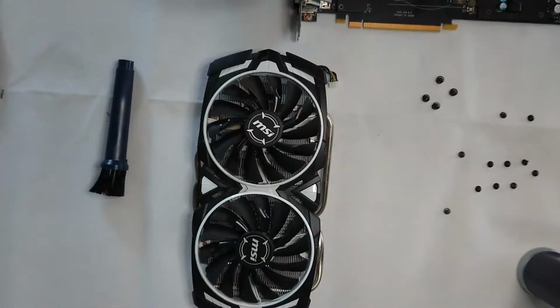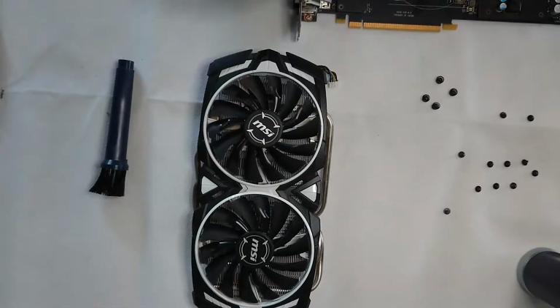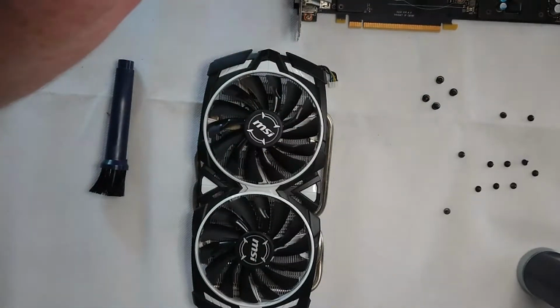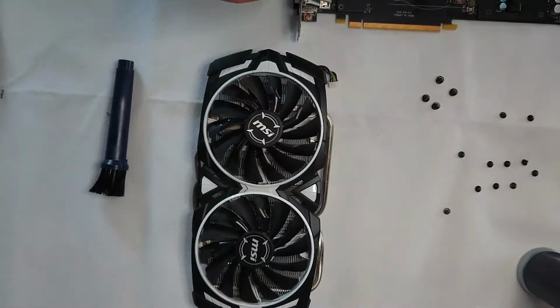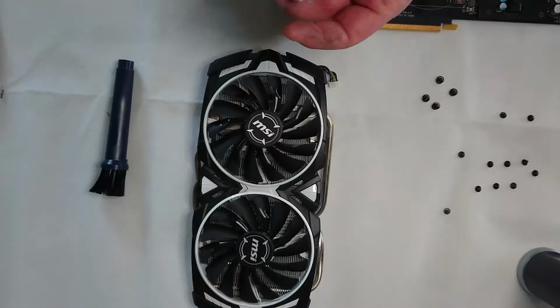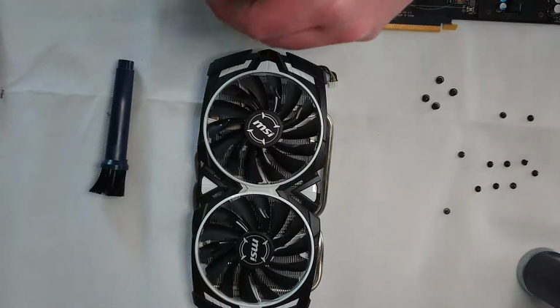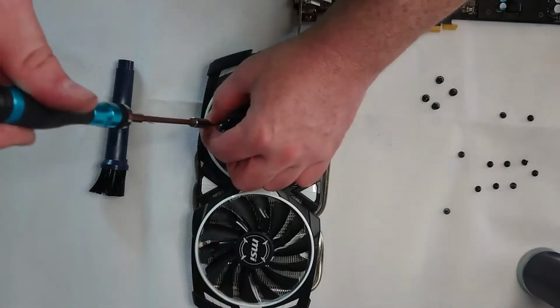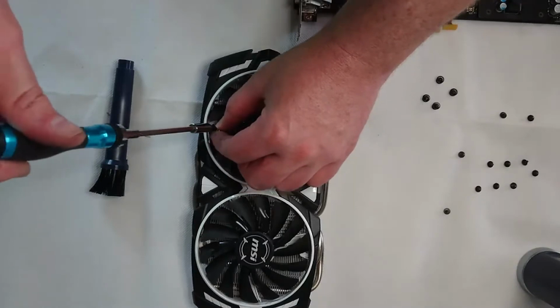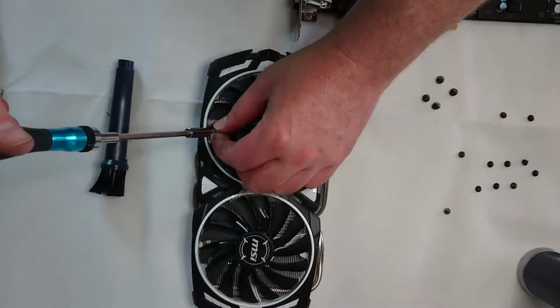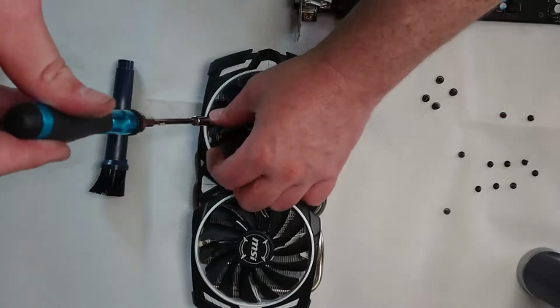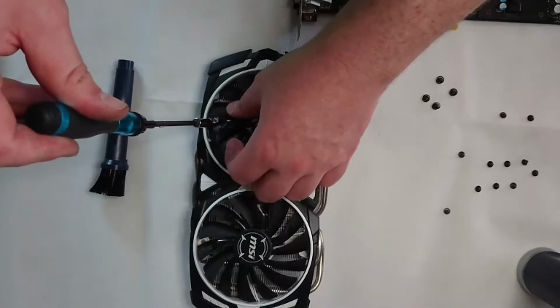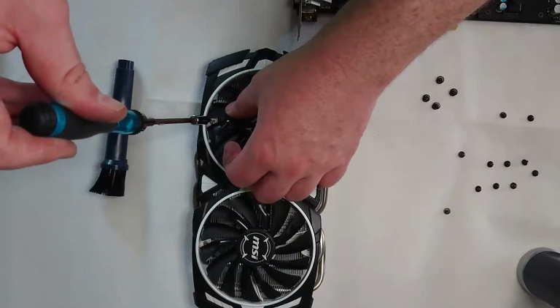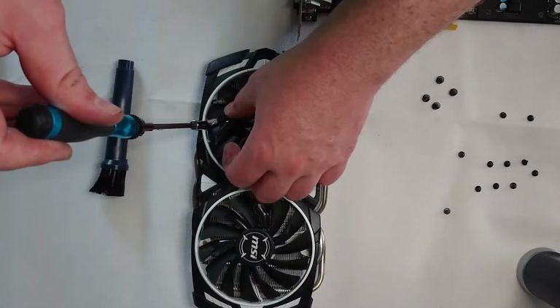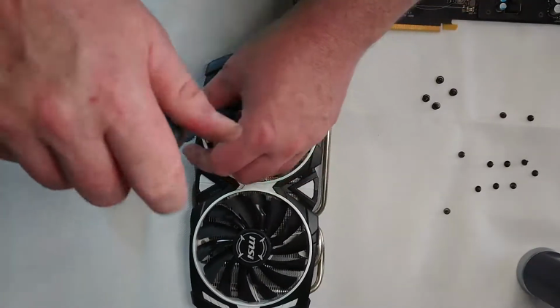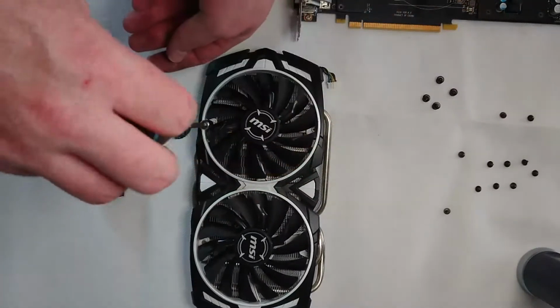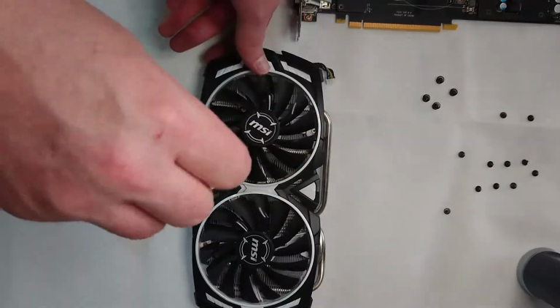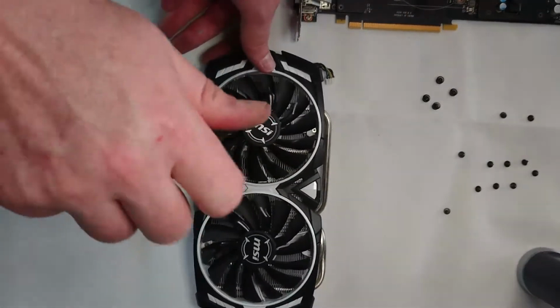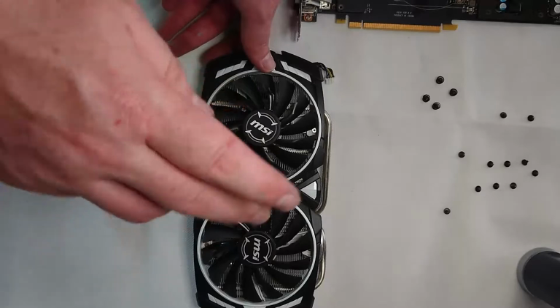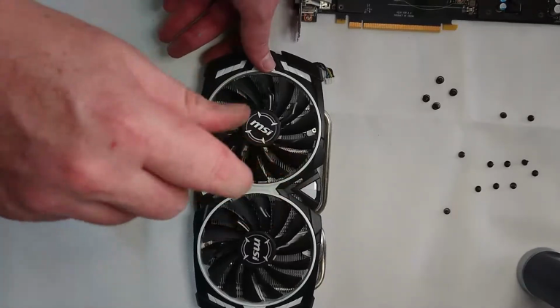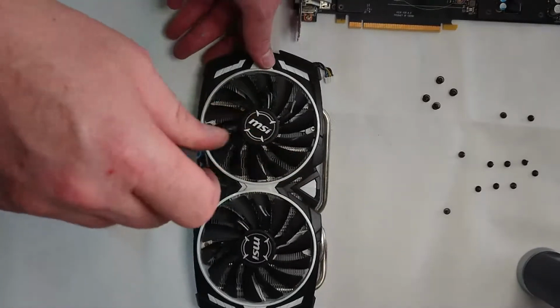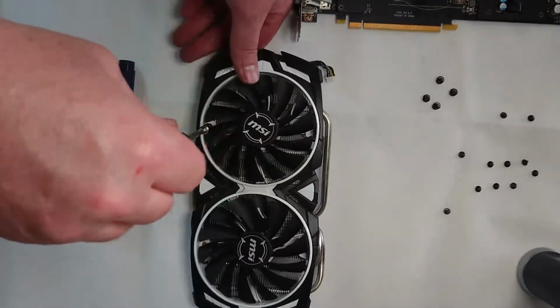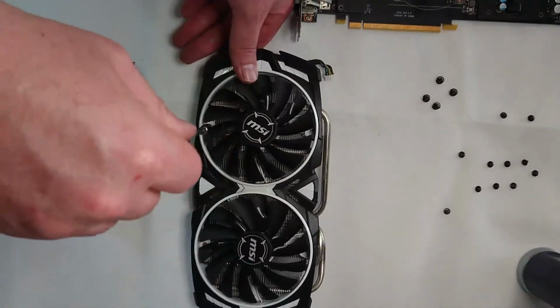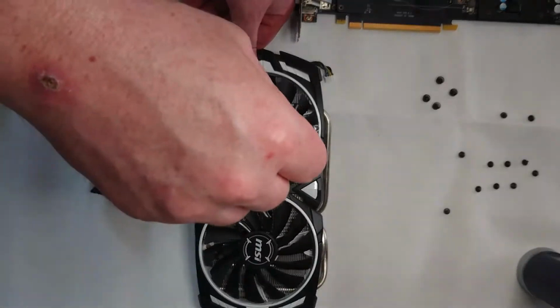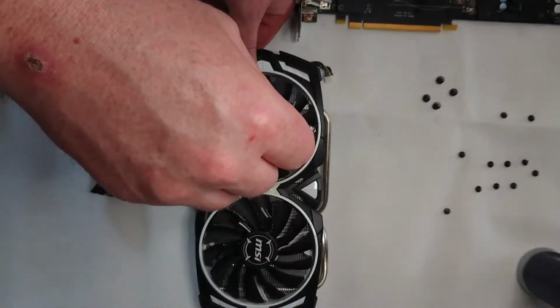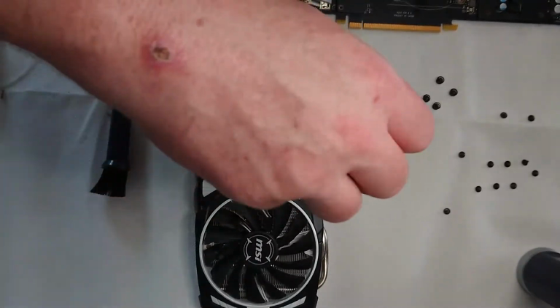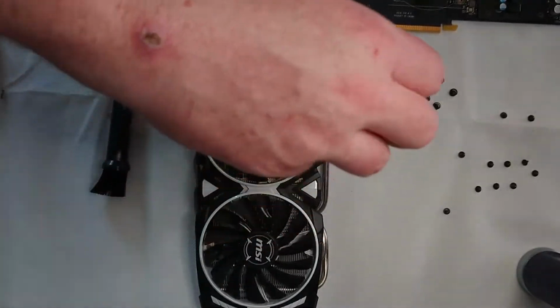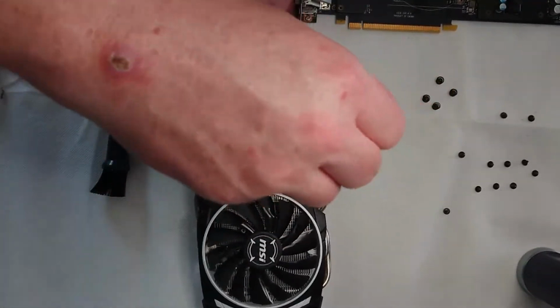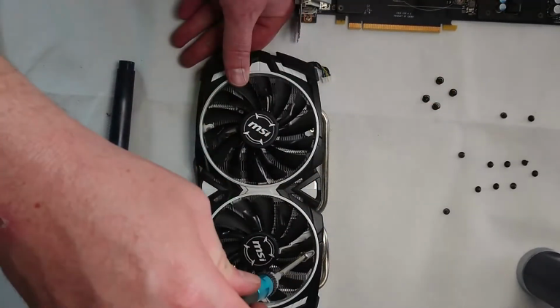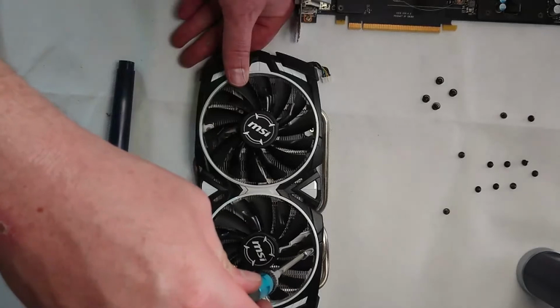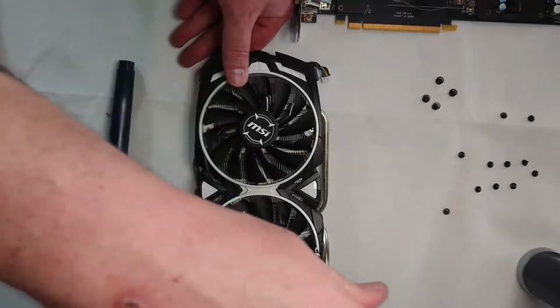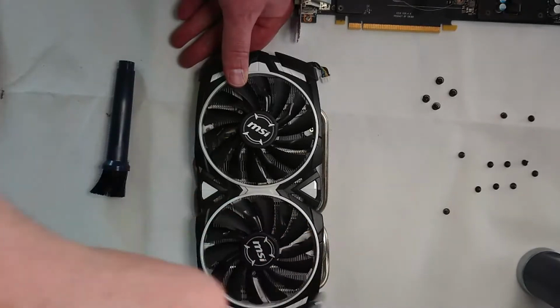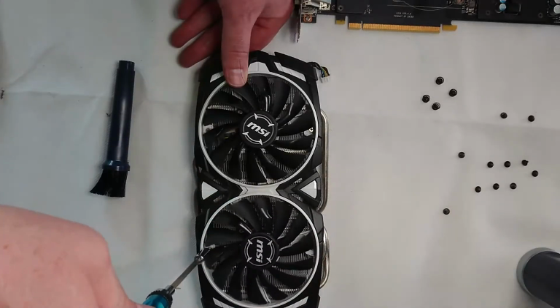And when we get to the GPU die with the alcohol swabs, we're going to be very careful not to touch those little components on the outside. We're just going to wipe the die only. I'm not worried about the excess that's dried onto the actual silicone portion — we're just going to clear it off the heat spreader and move on.